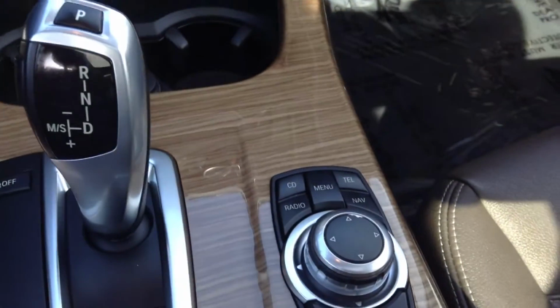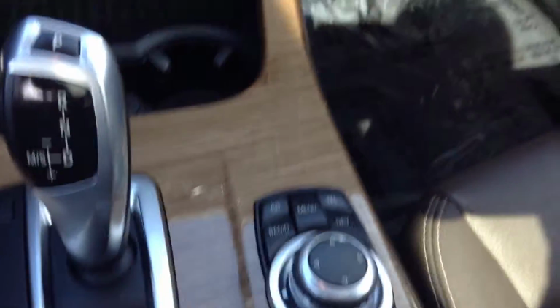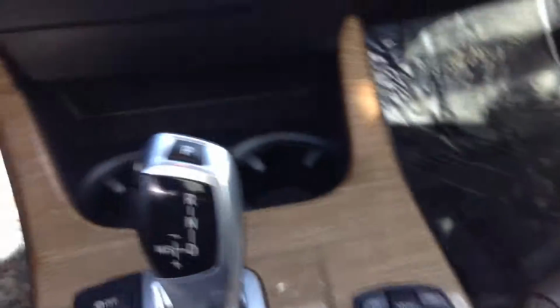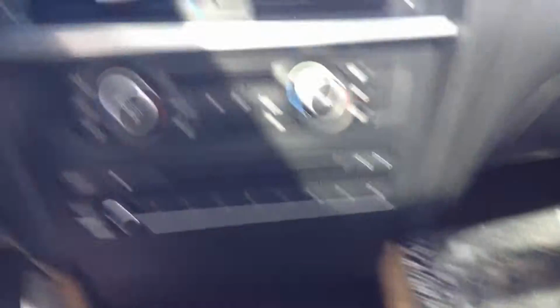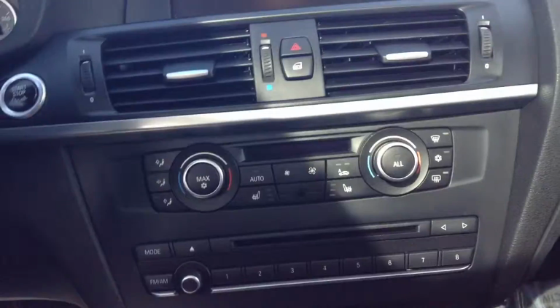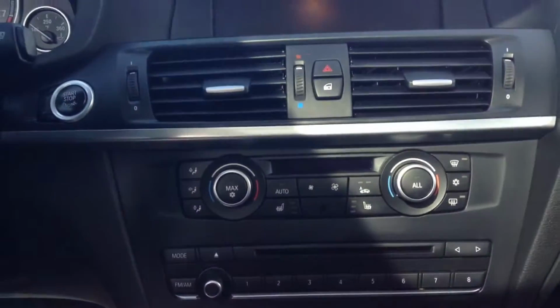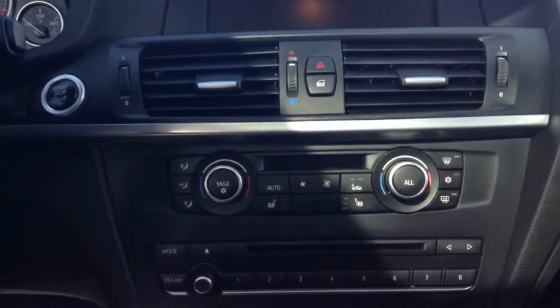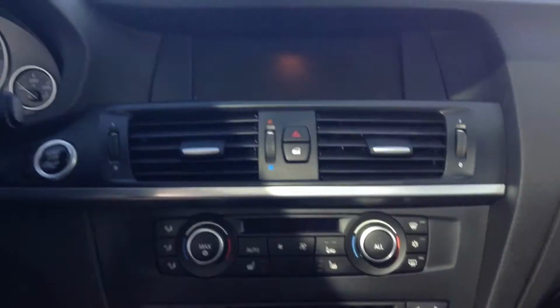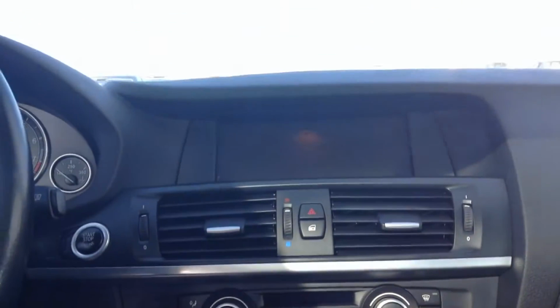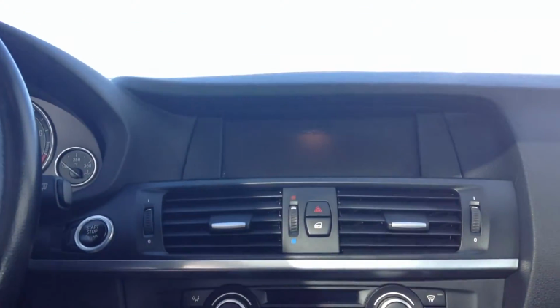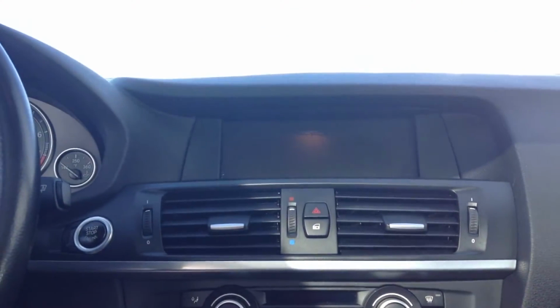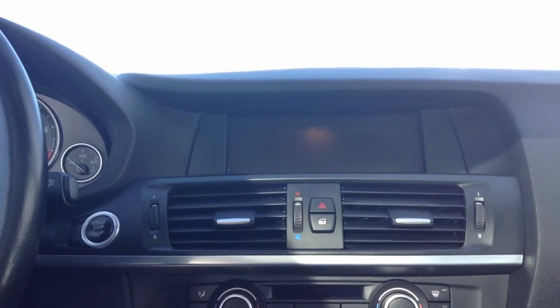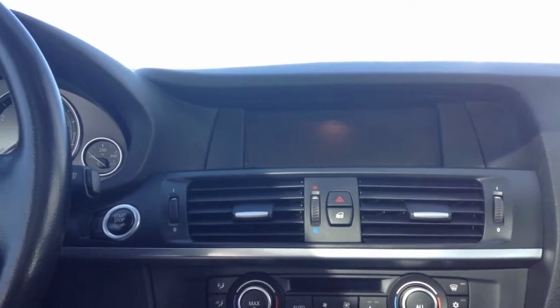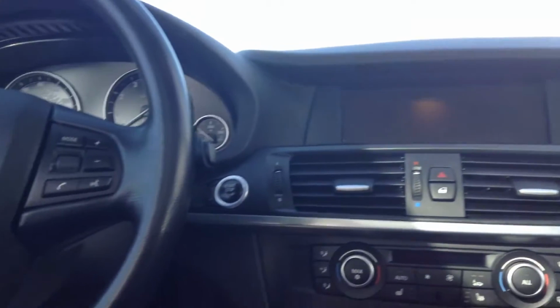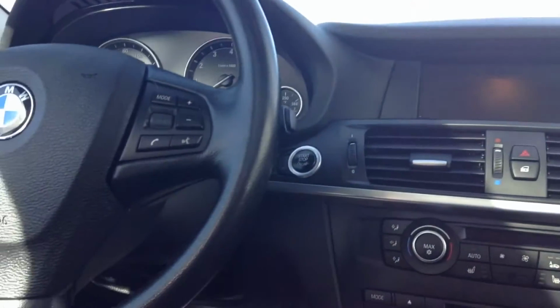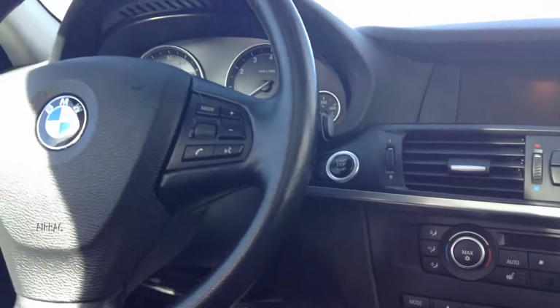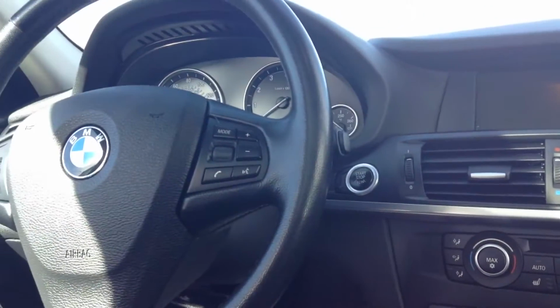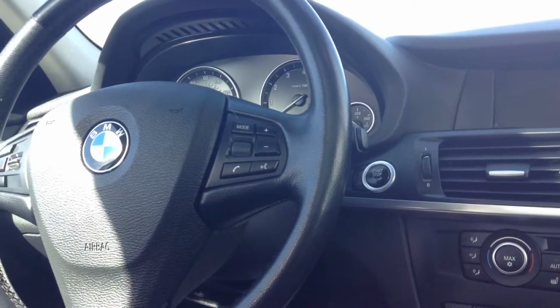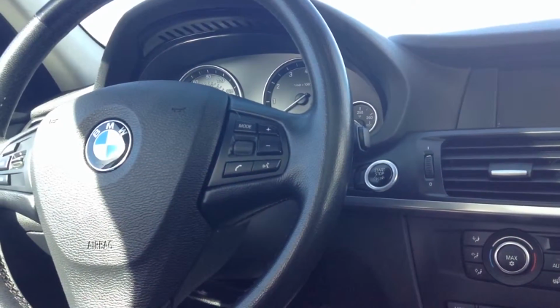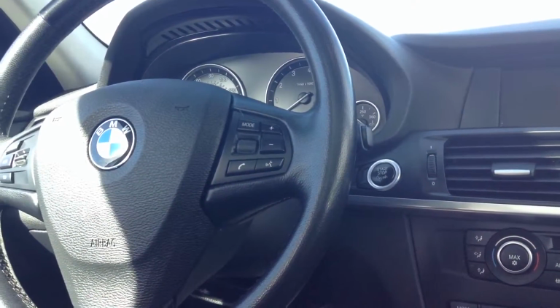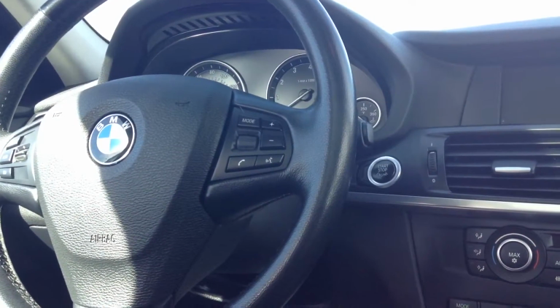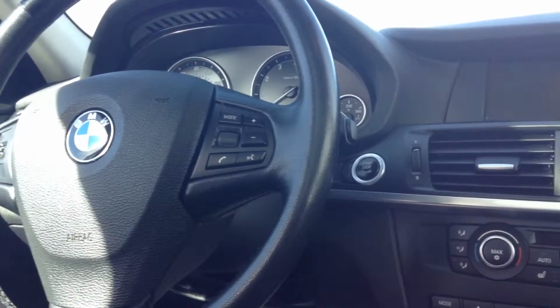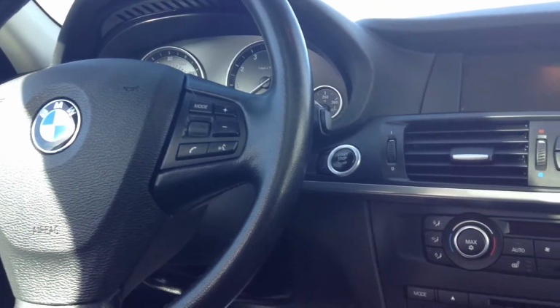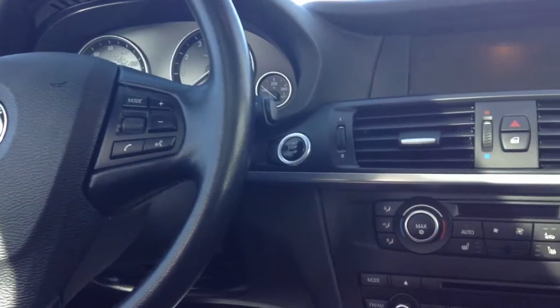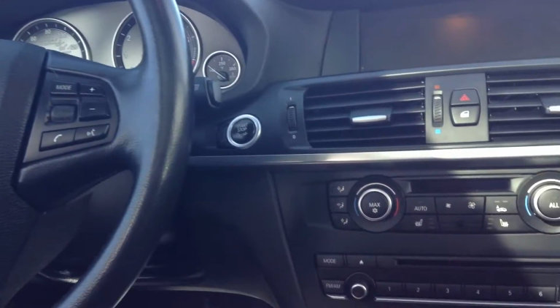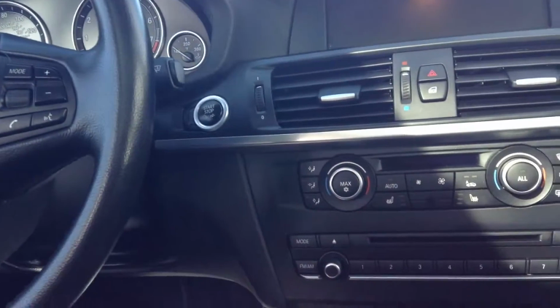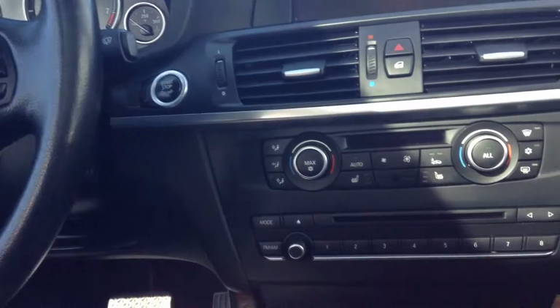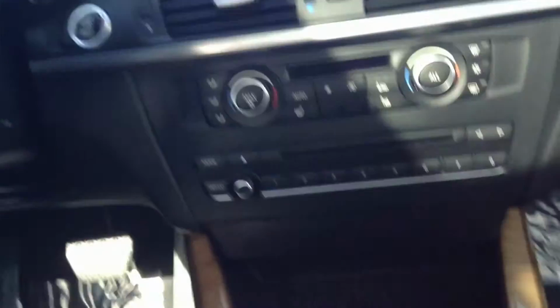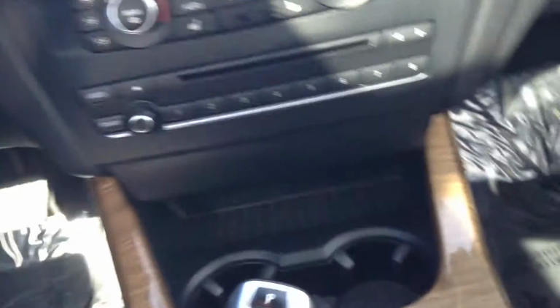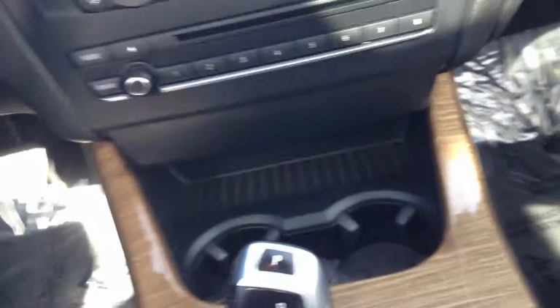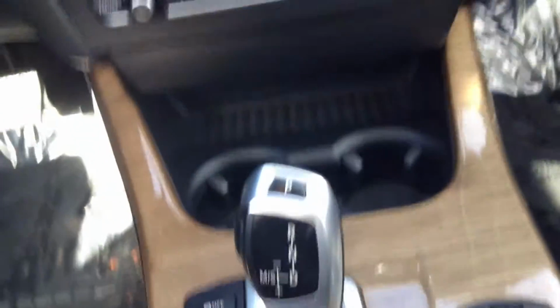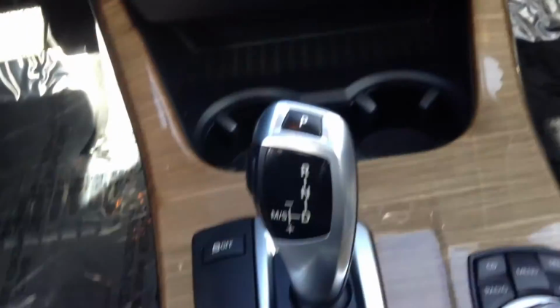The vehicle does have nav and heated front seats — there's your nav screen there. It has cruise control and power folding mirrors. The vehicle is pretty well equipped.